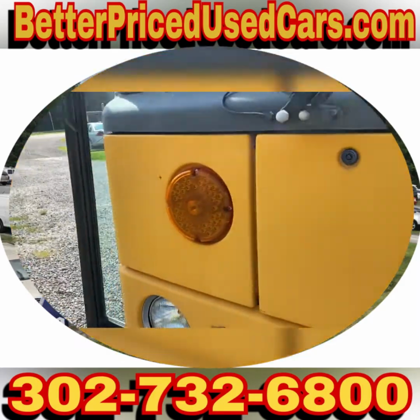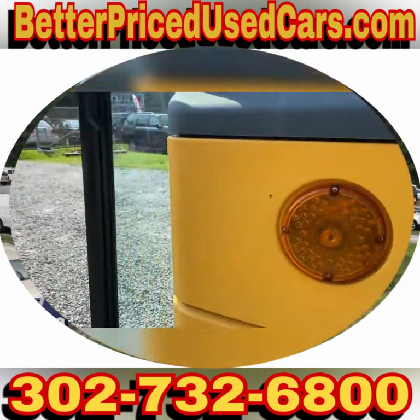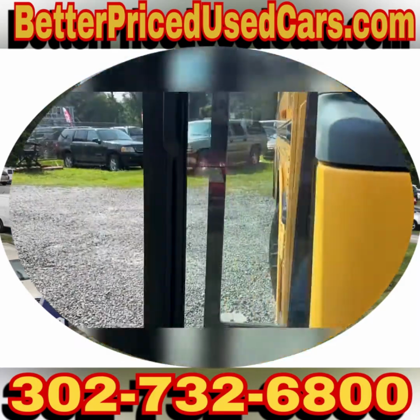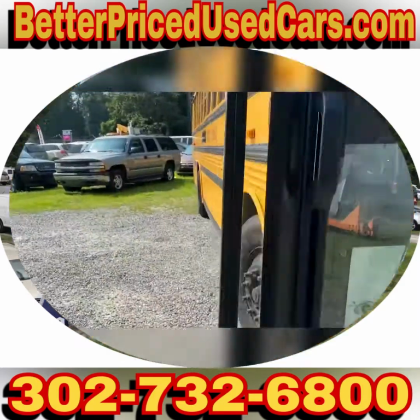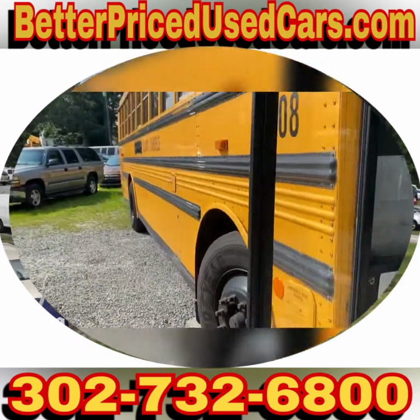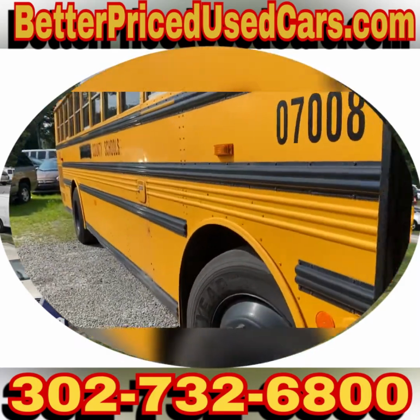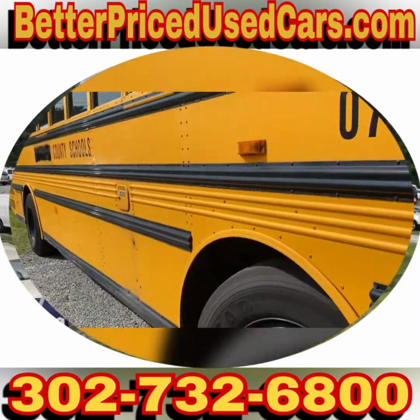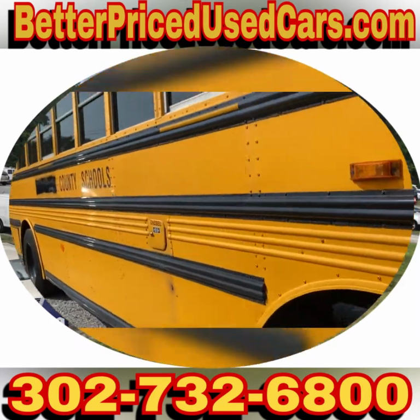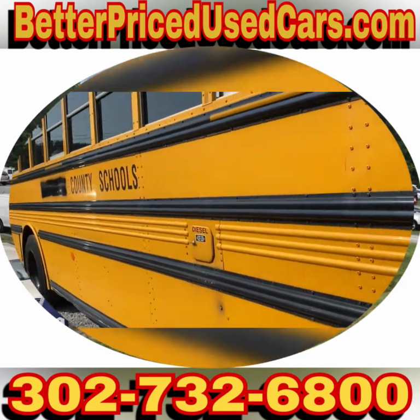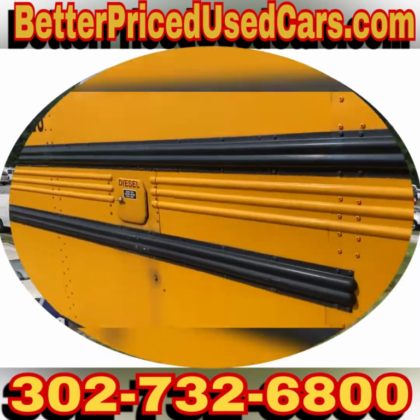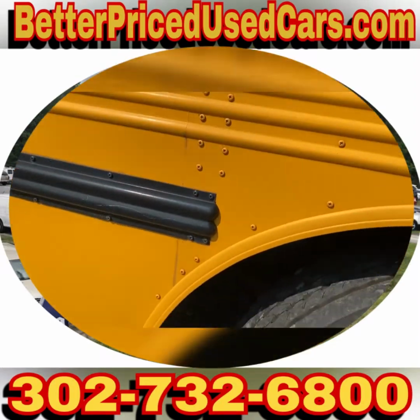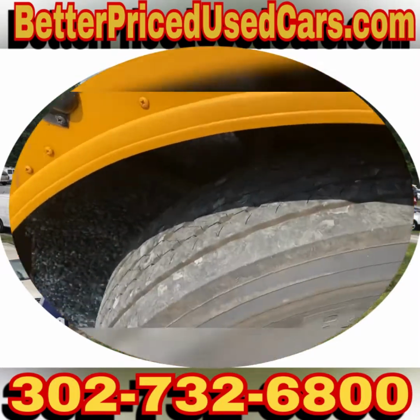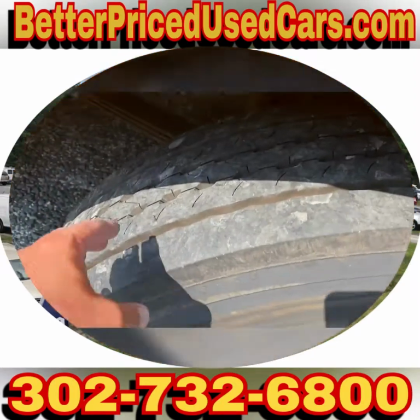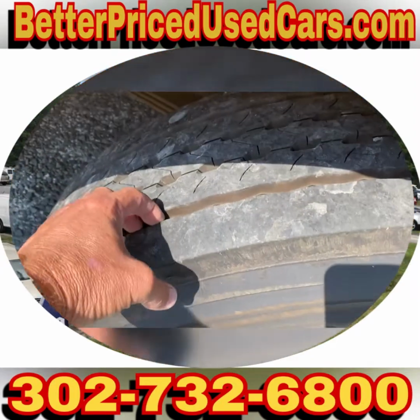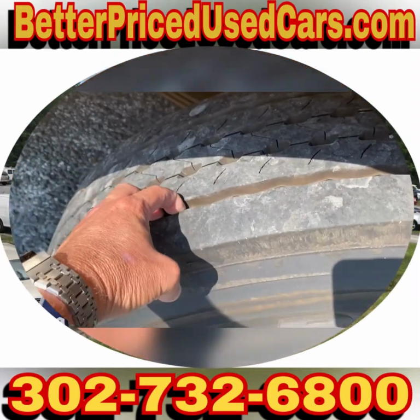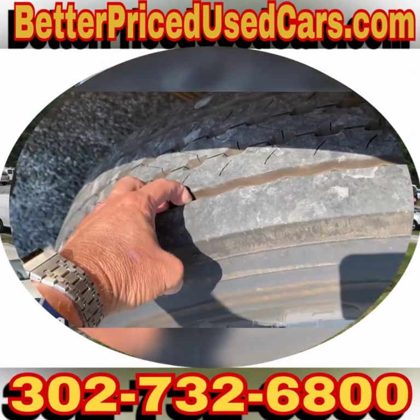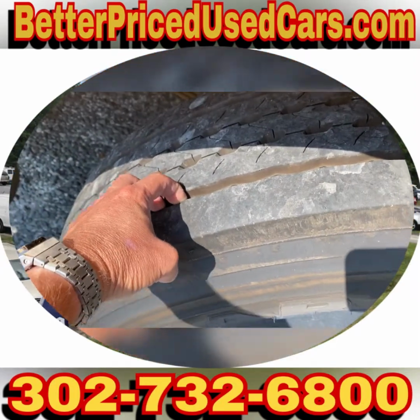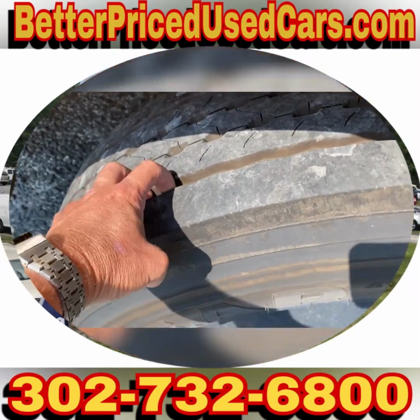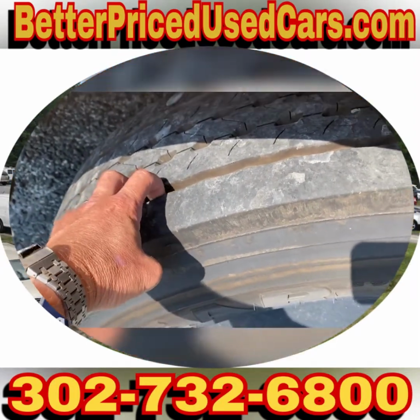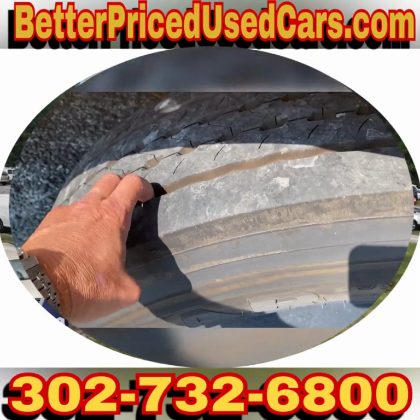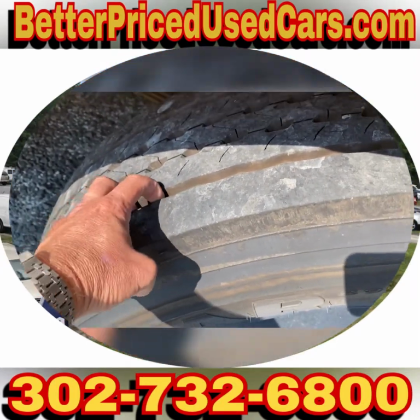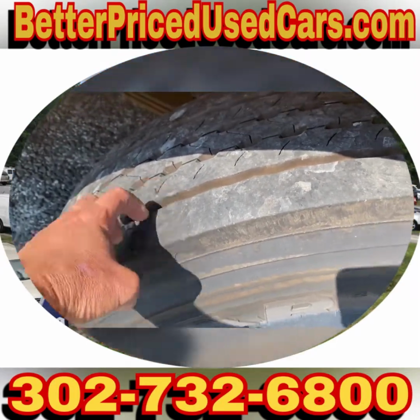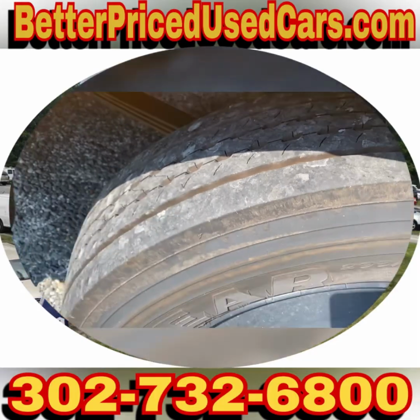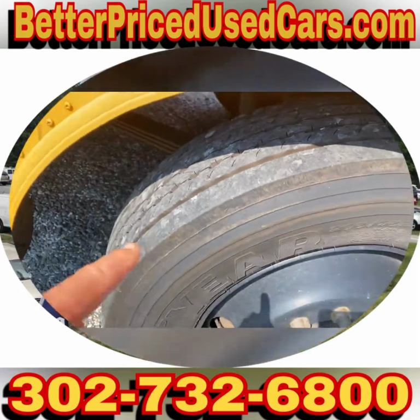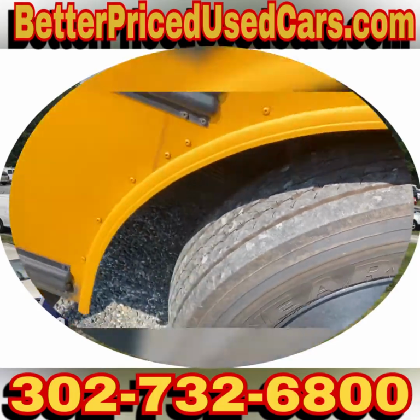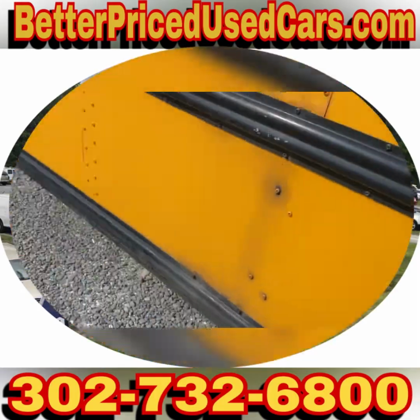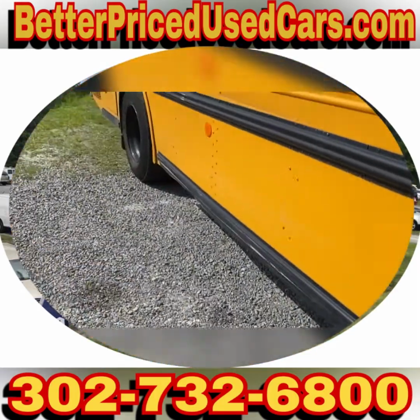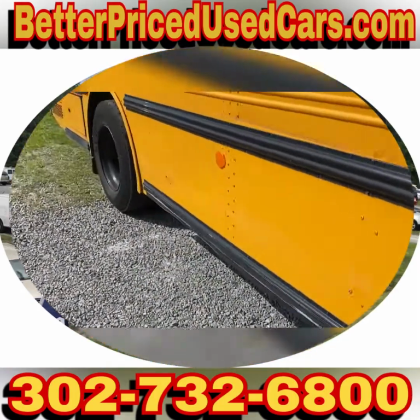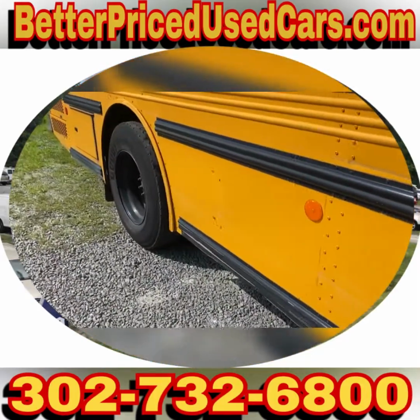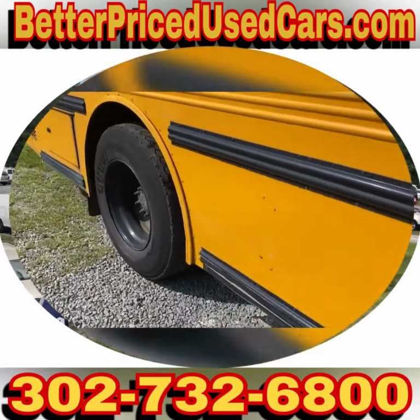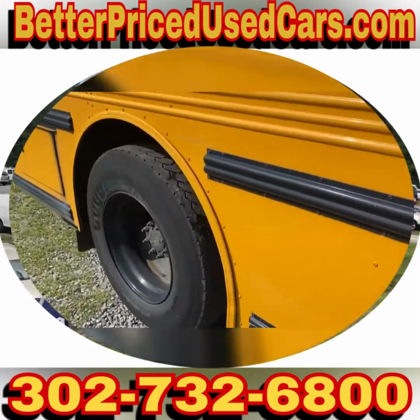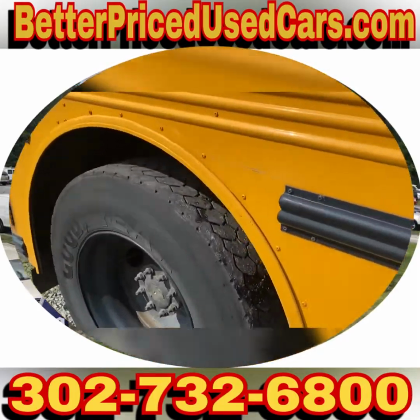This one is a Mercedes-Benz MBE 926, which is a very, very good motor. A lot of the older ones had Cat C7s, which is also a good motor, but this is different. It has a super nice set of Goodyear tires all the way around.